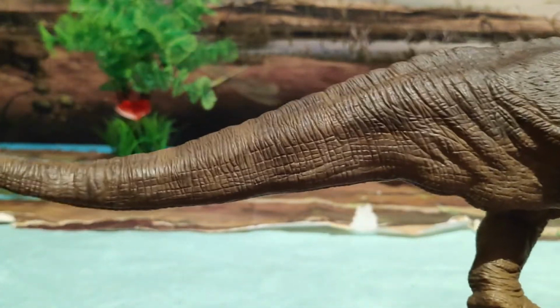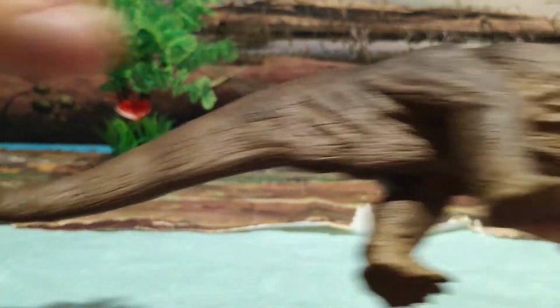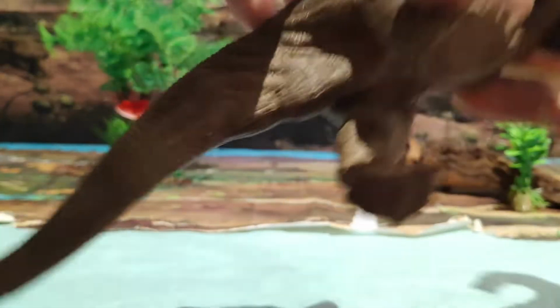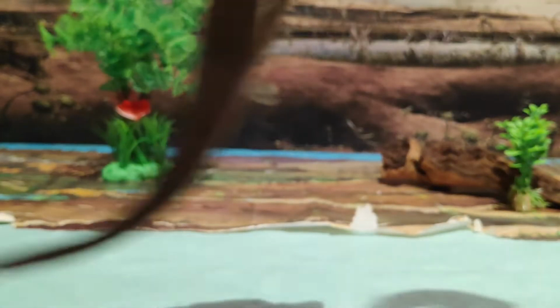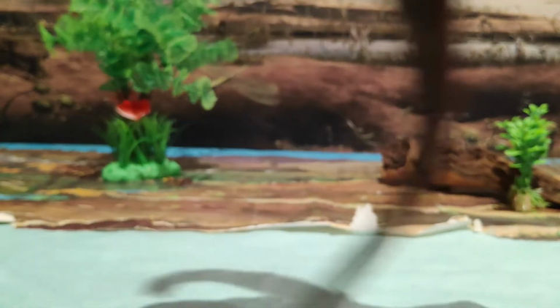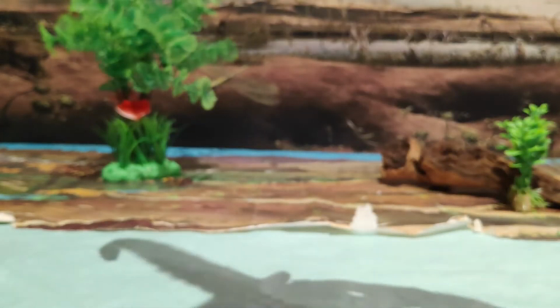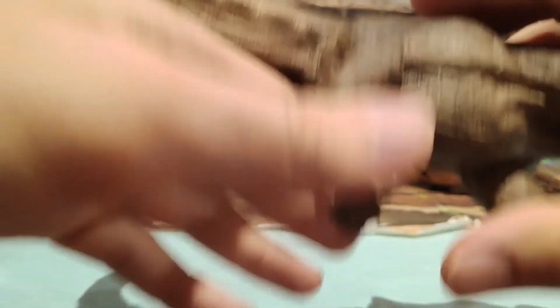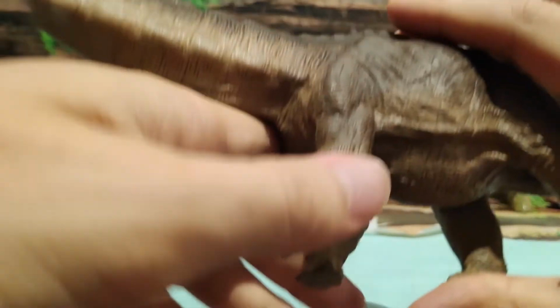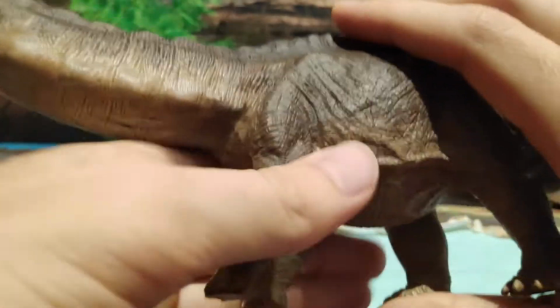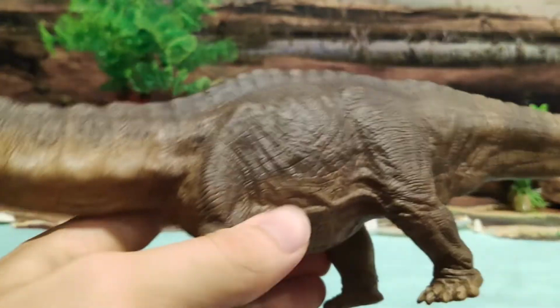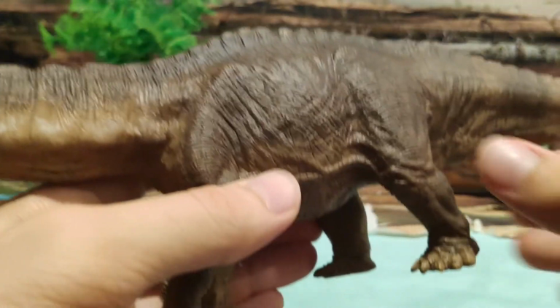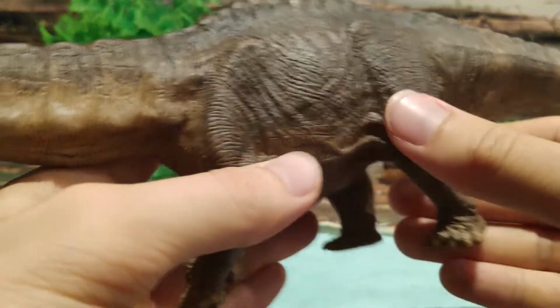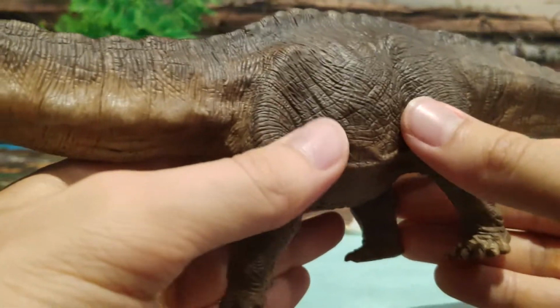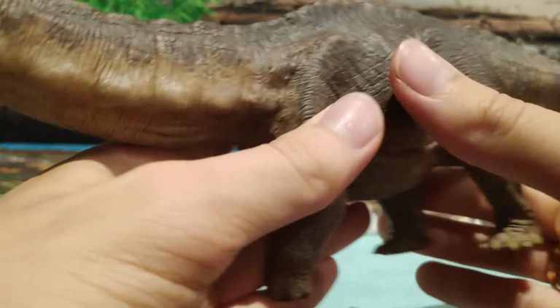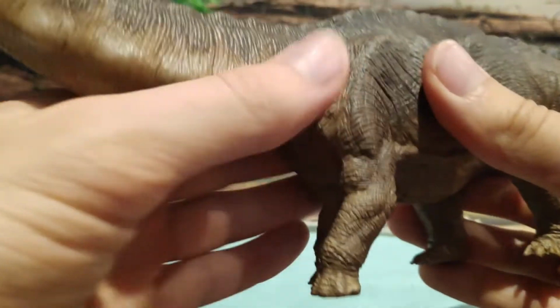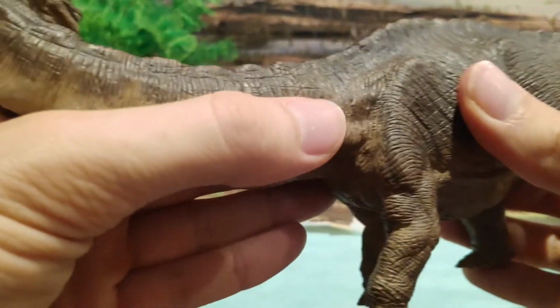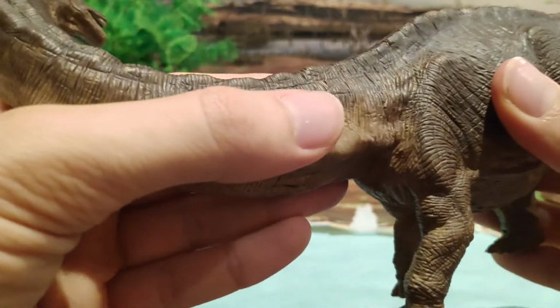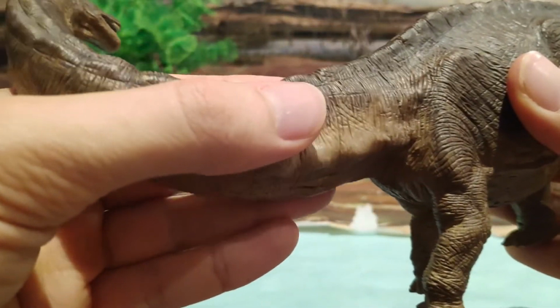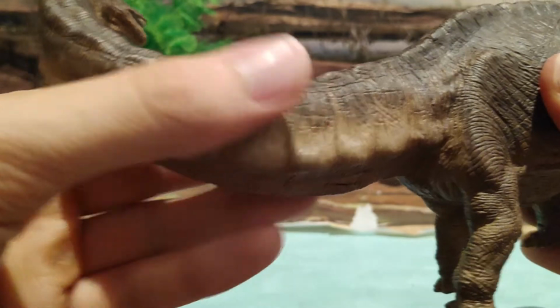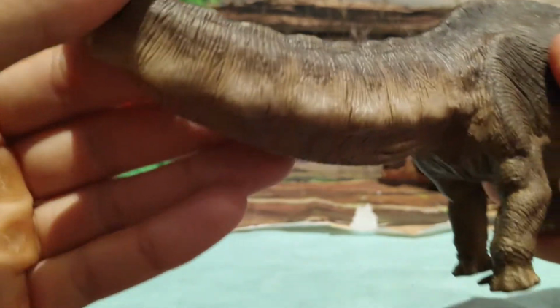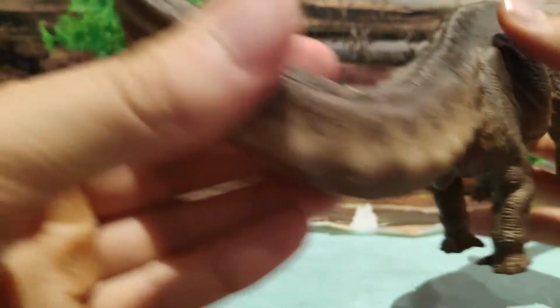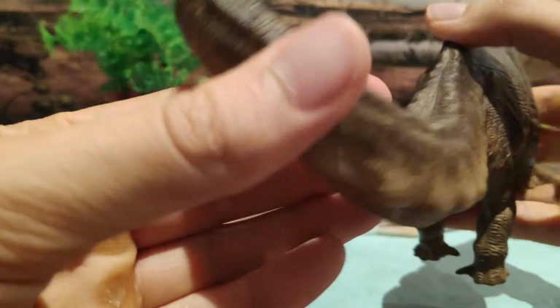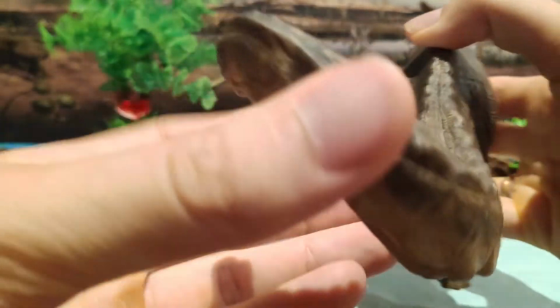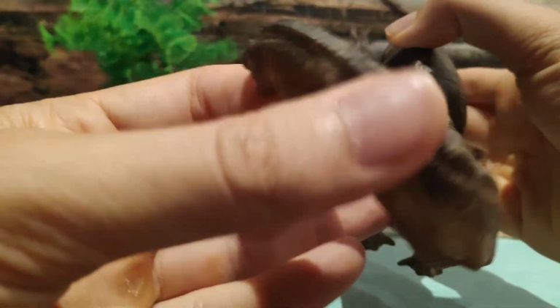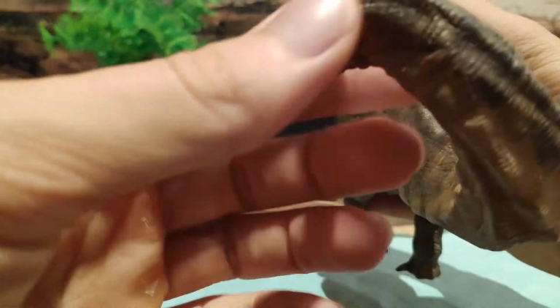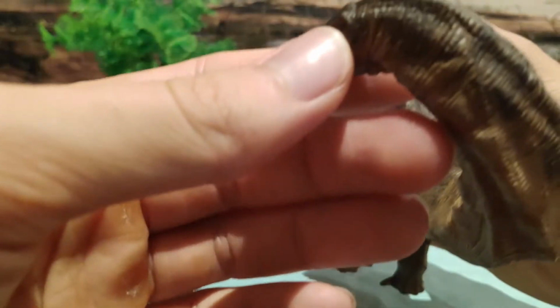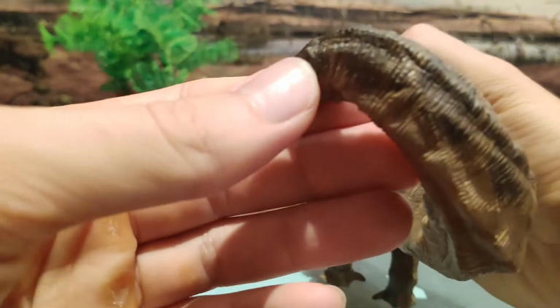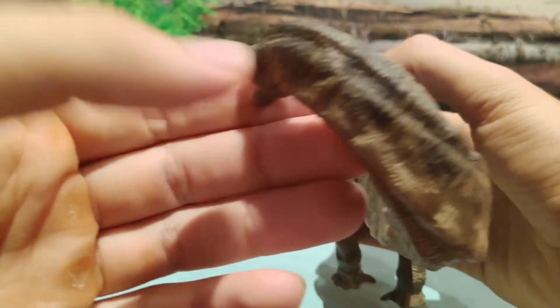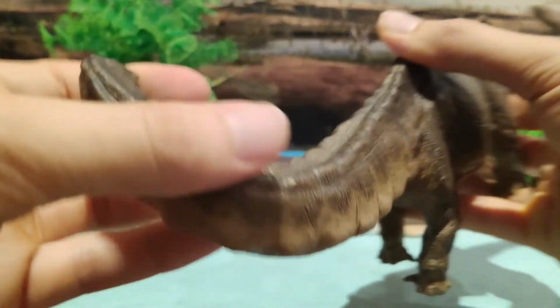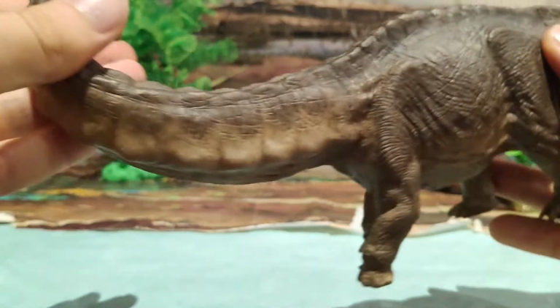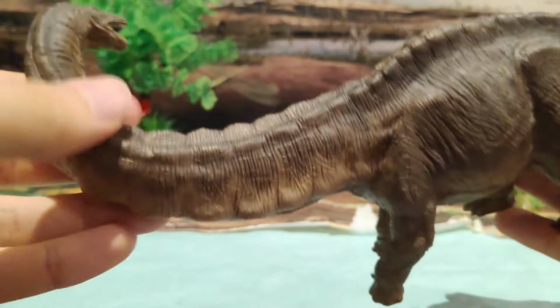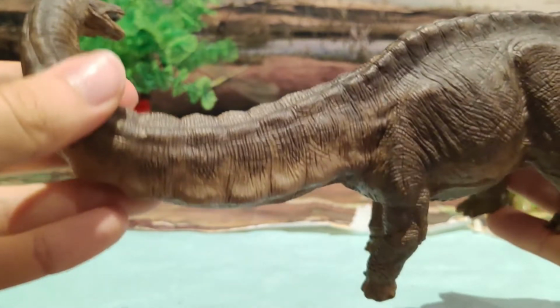Es una figura perfecta. Ya os digo que para mí es el mejor Apatosaurus que hay ahora mismo en el mercado, y ese color le queda genial.